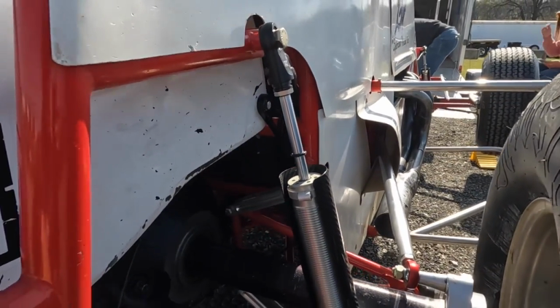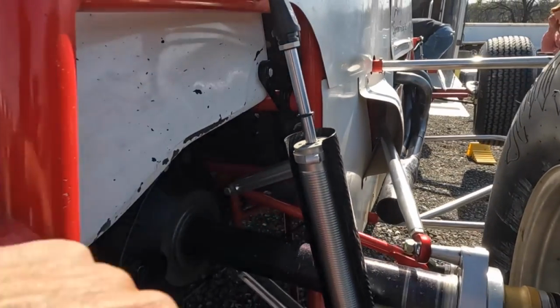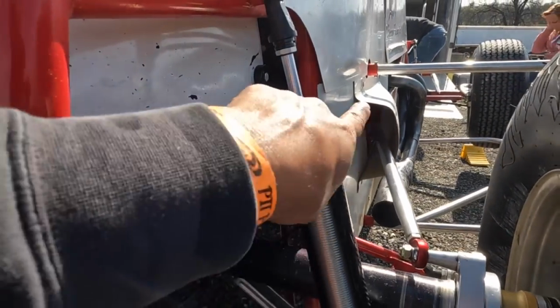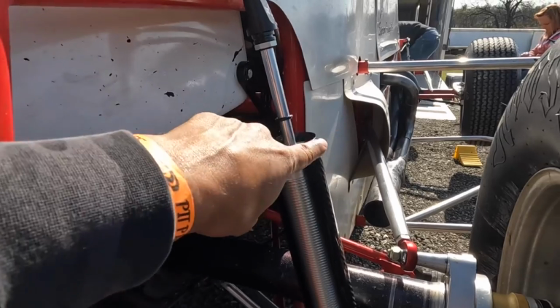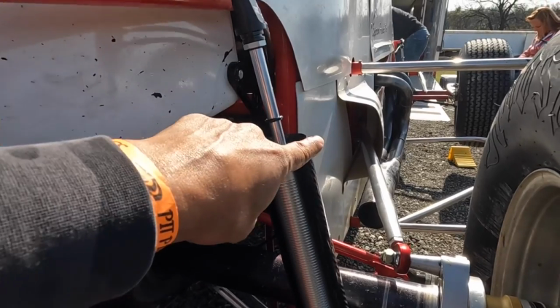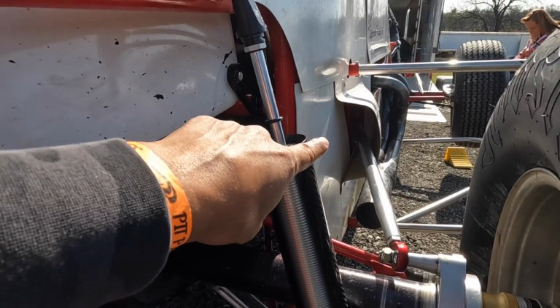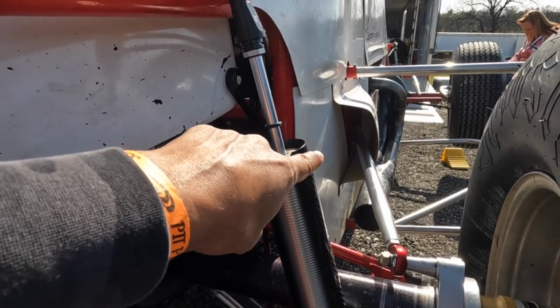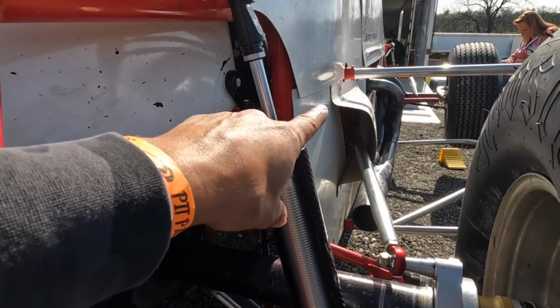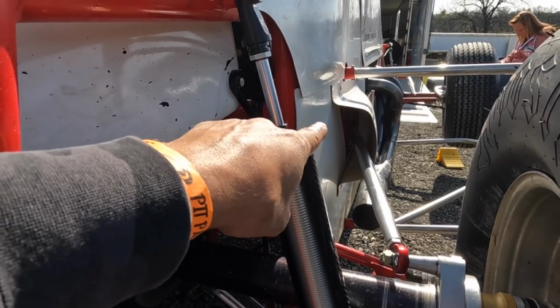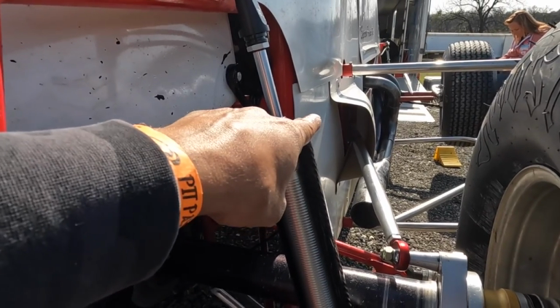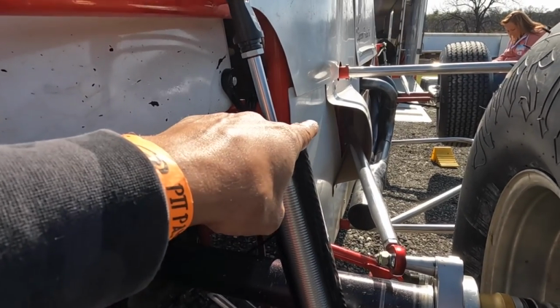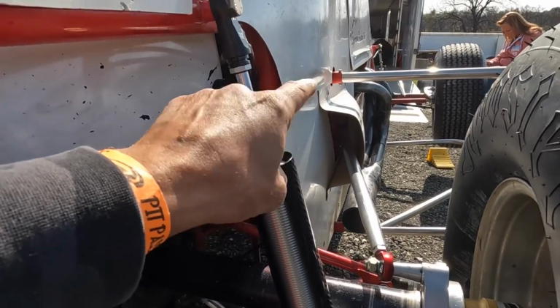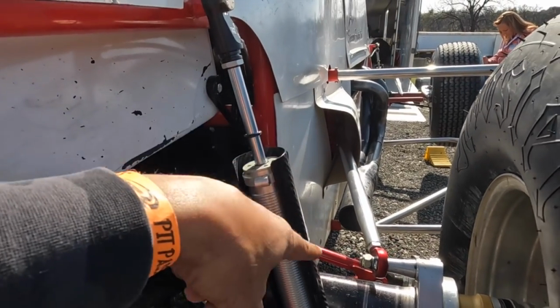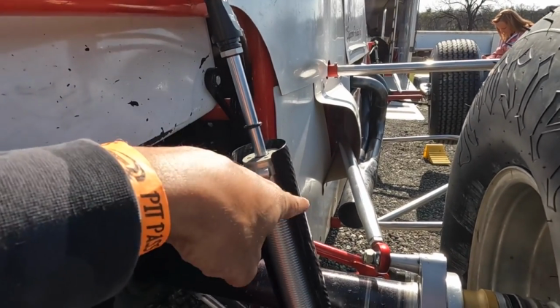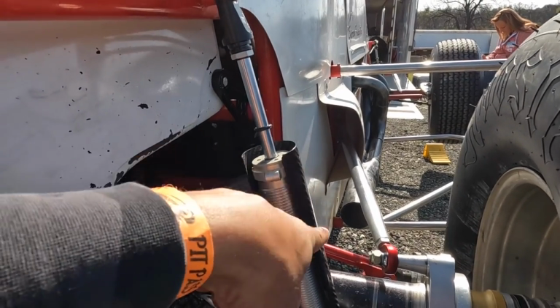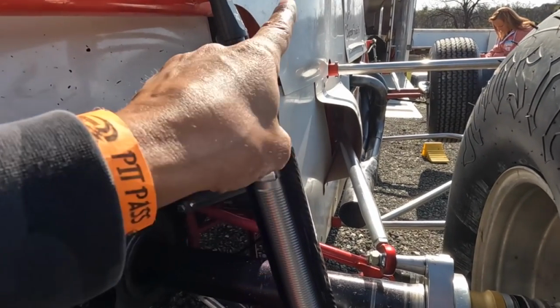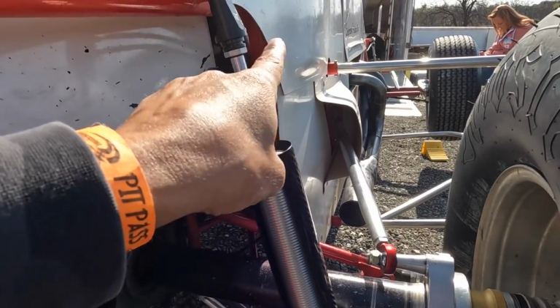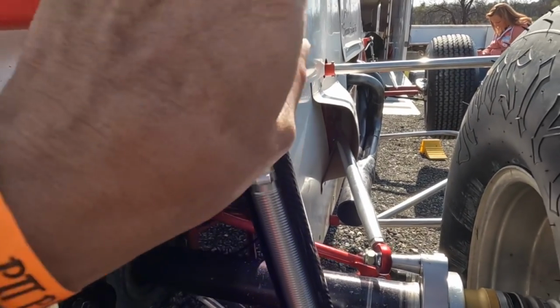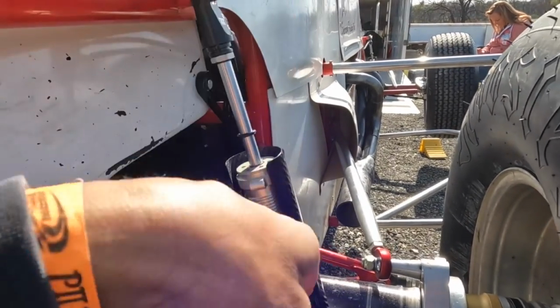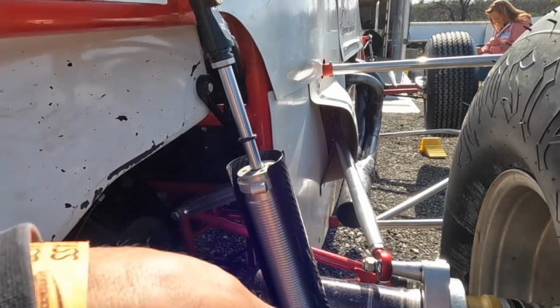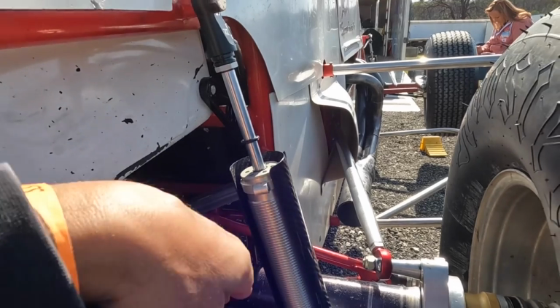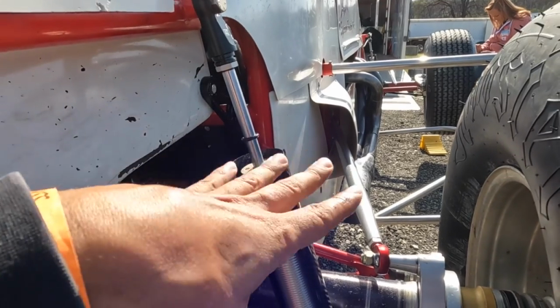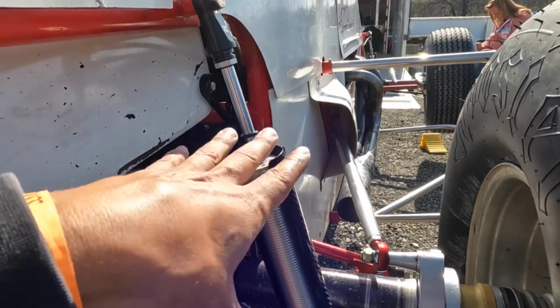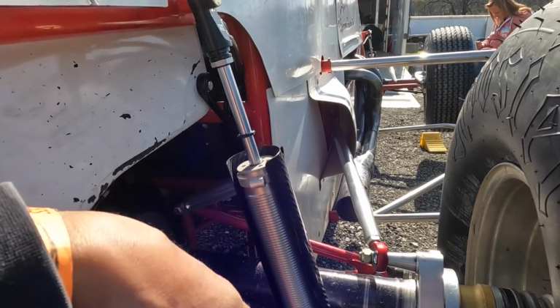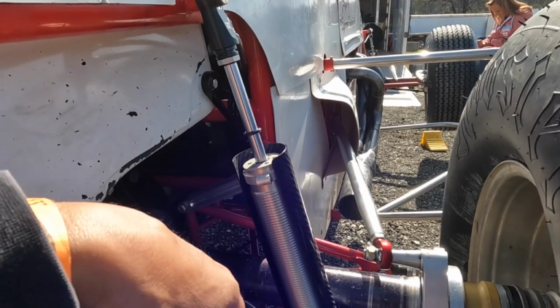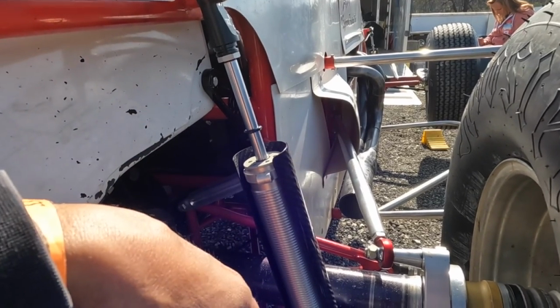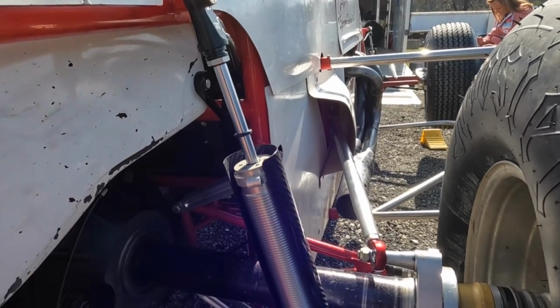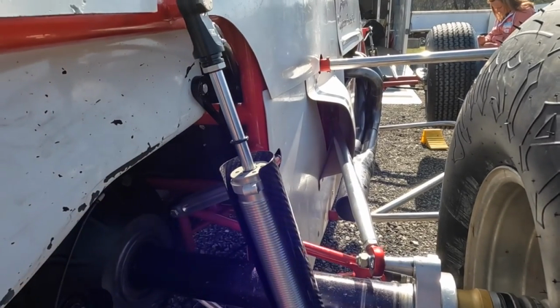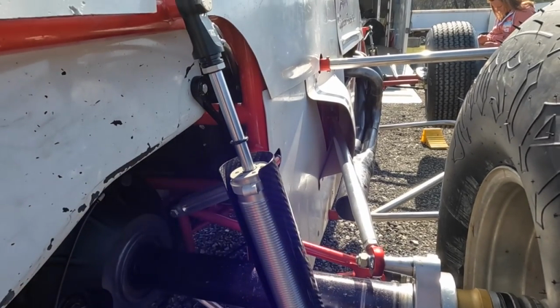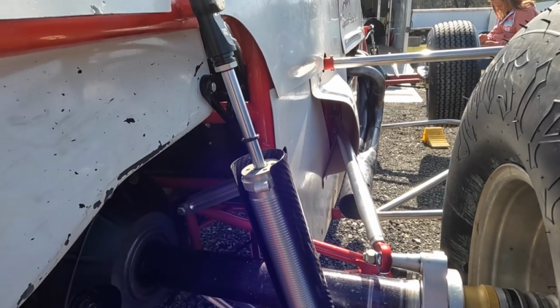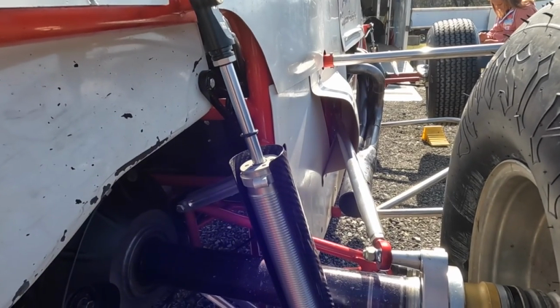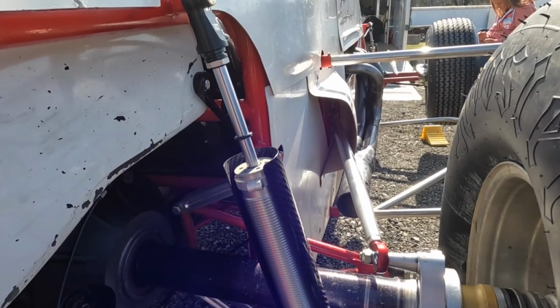It doesn't look like this car has an adjustment on the right rear radius rod, but if you move that up, it would help with some forward drive. We don't mess with that a whole lot on the non-wing cars — or the wing cars, I guess I shouldn't say that.